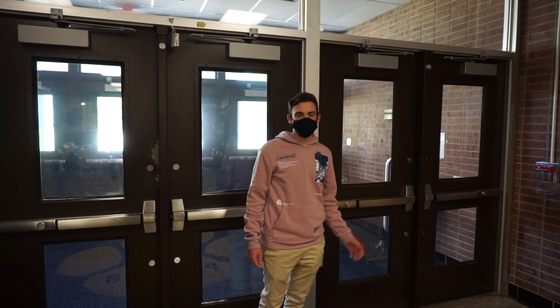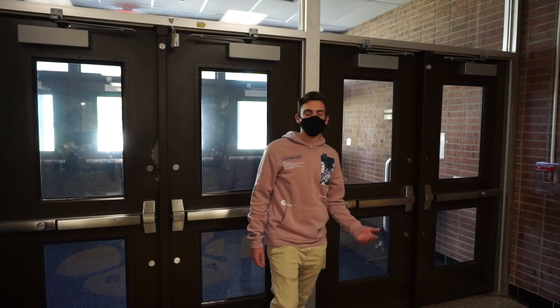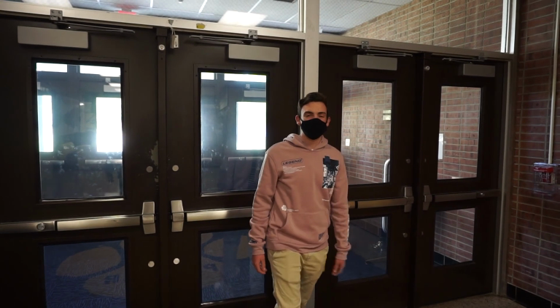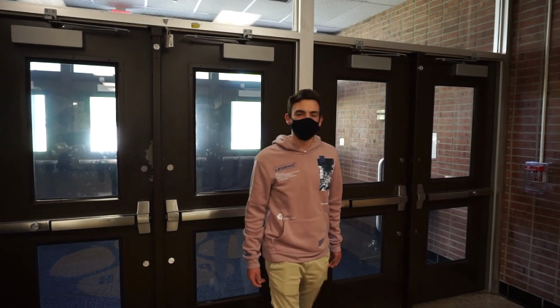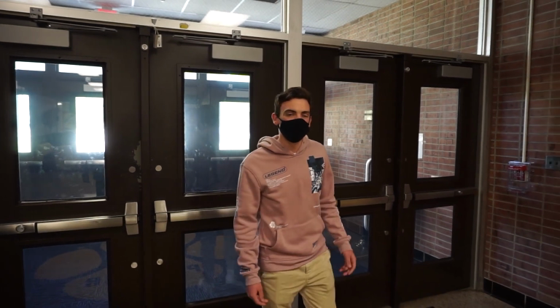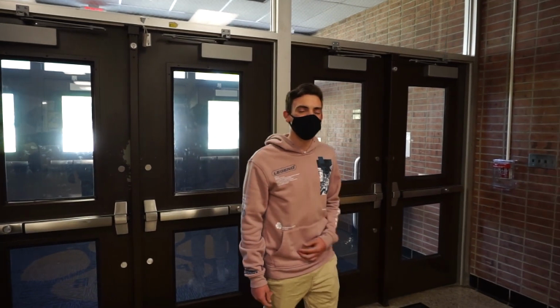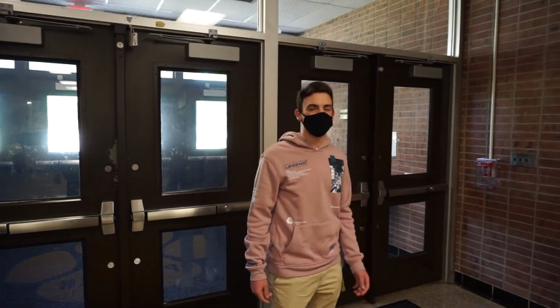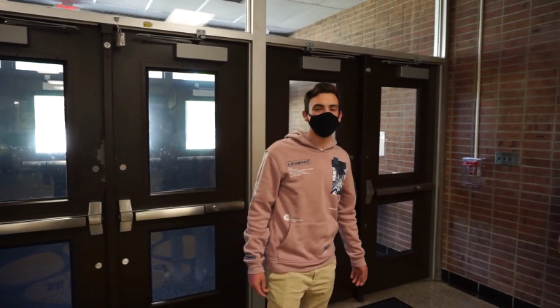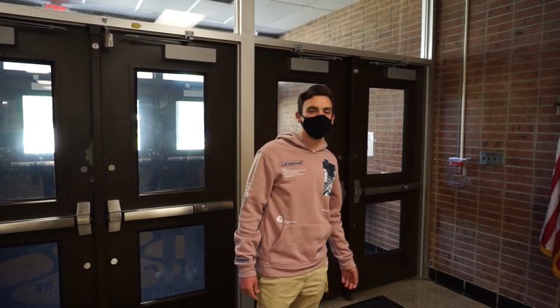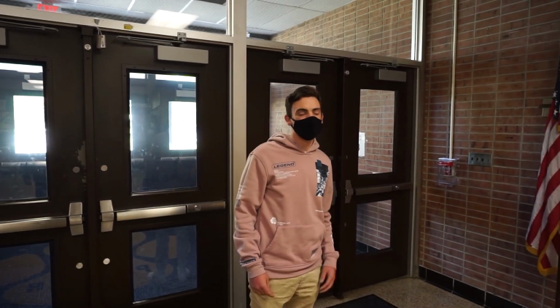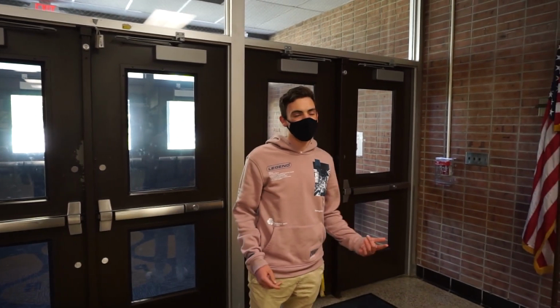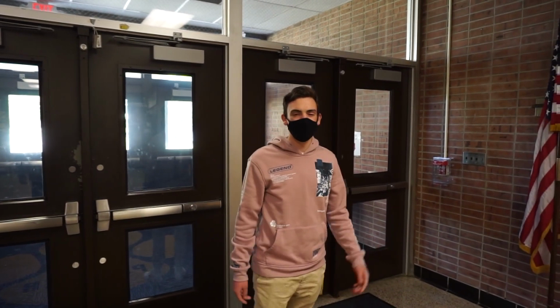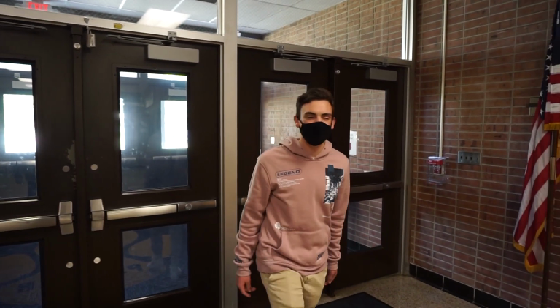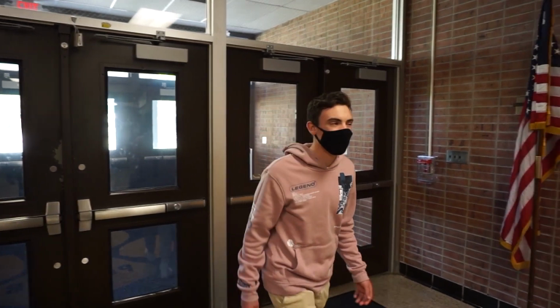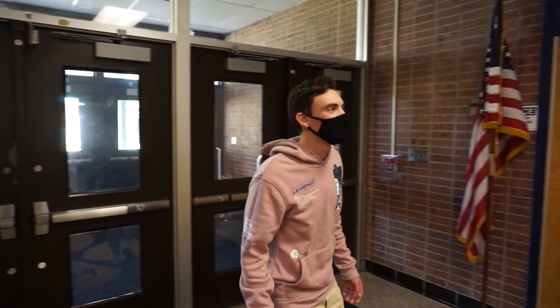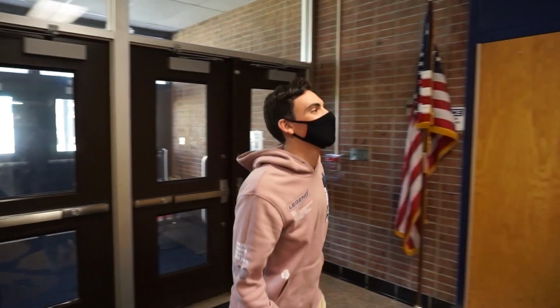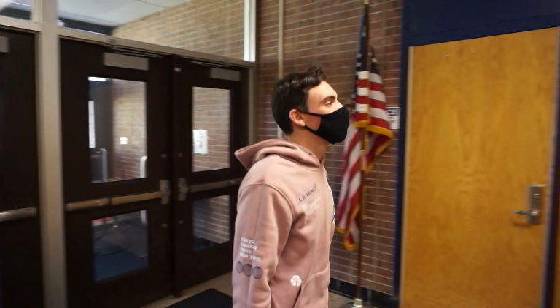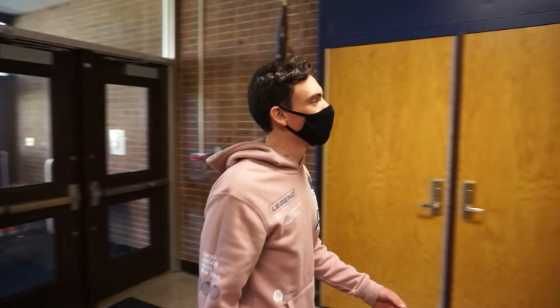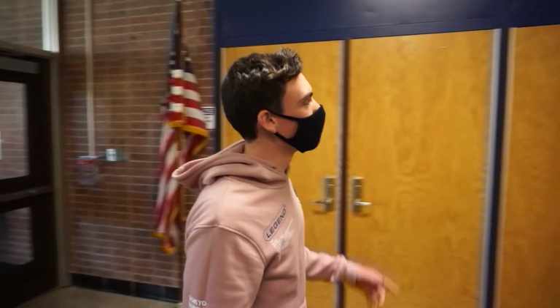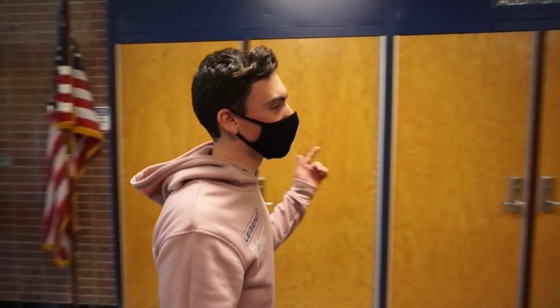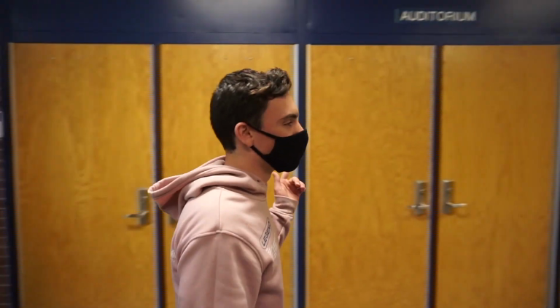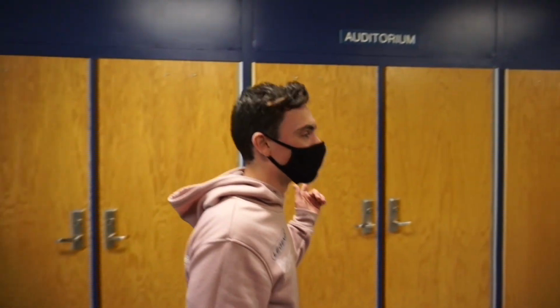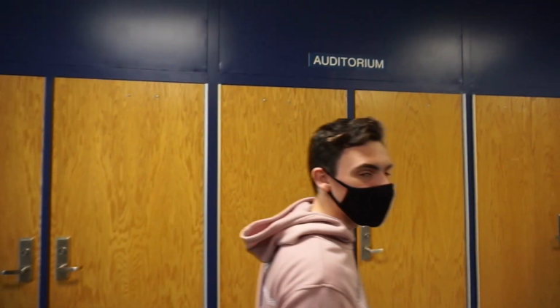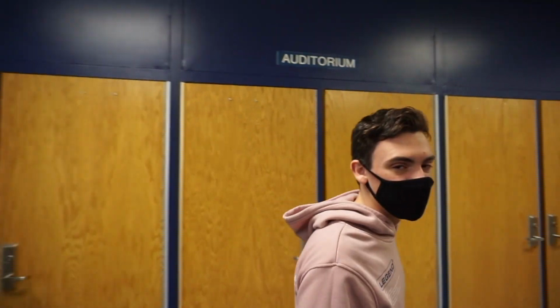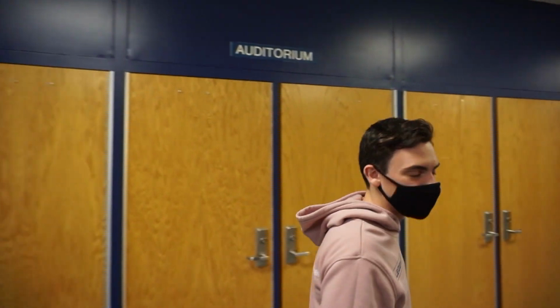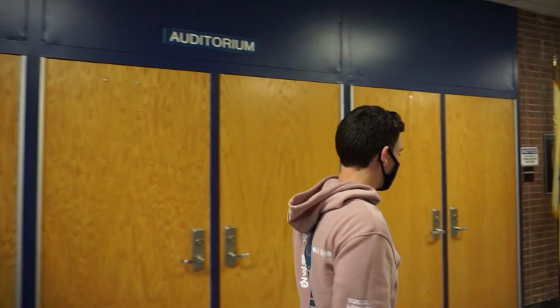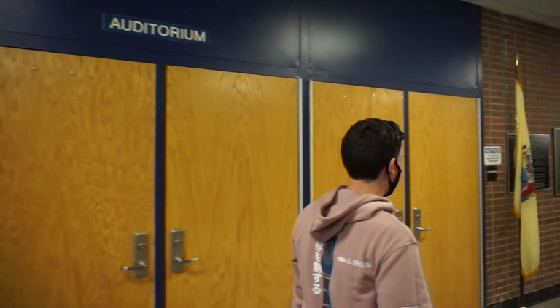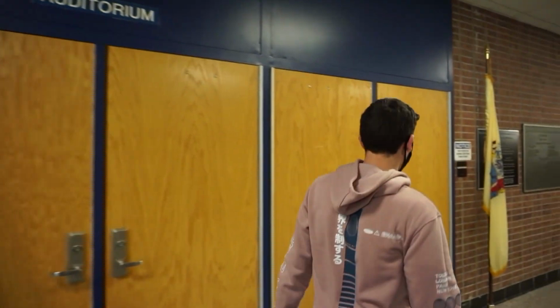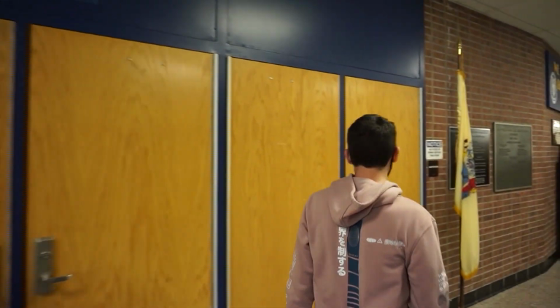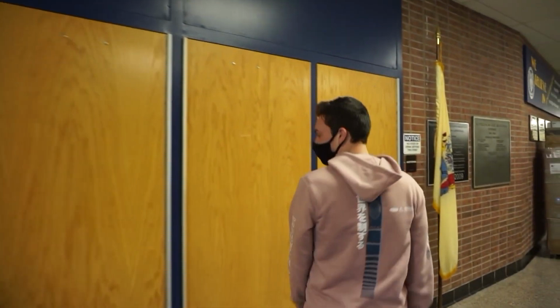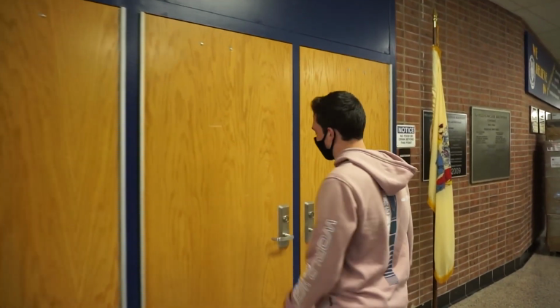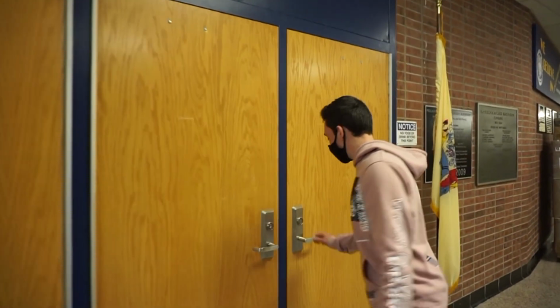Hey, what's up Panthers? Welcome to Chronic Township High School. We're going to show you around today. First off, we've got the auditorium. There's always something interesting going on there. Let's go take a look.